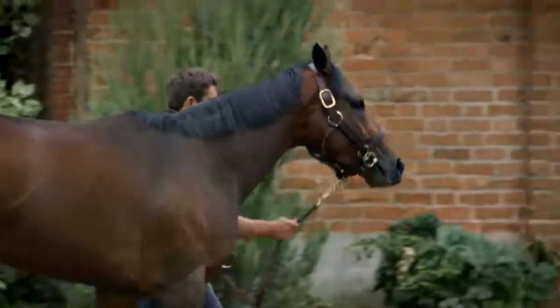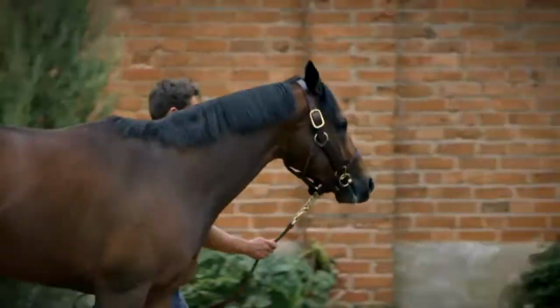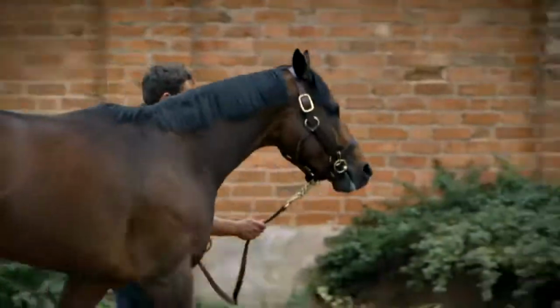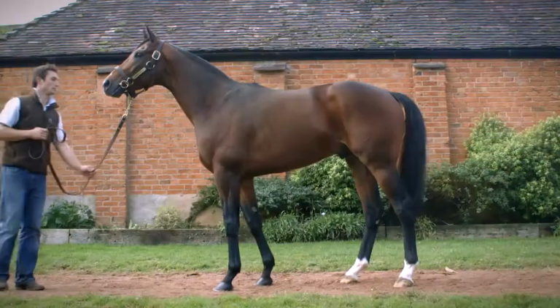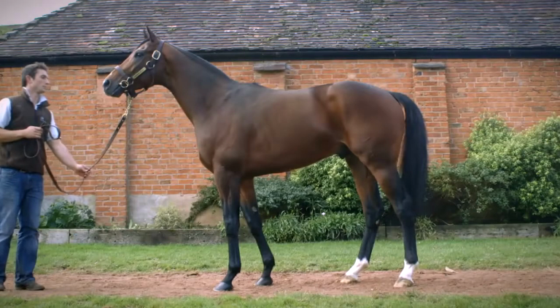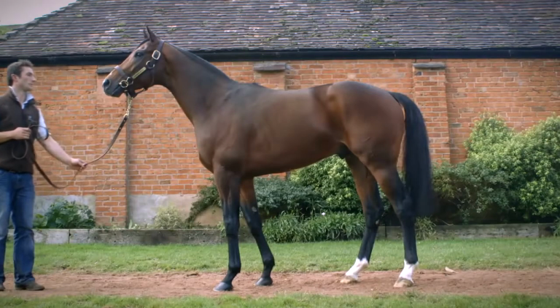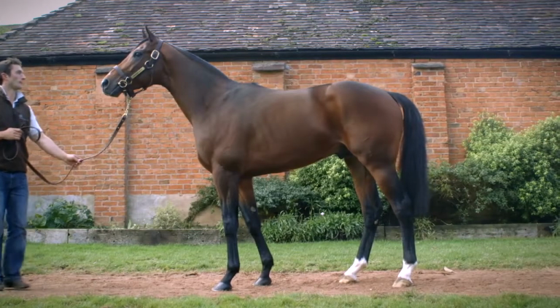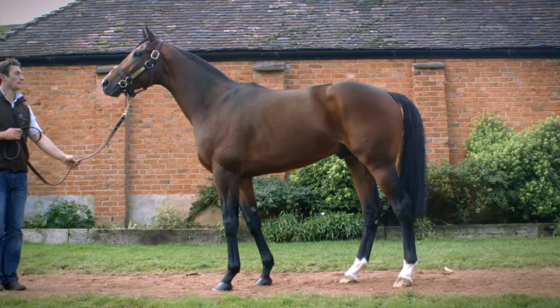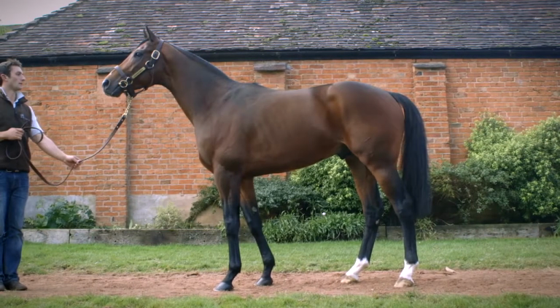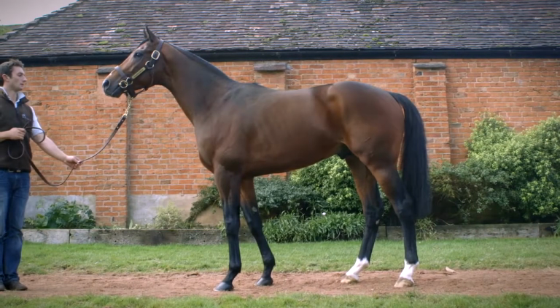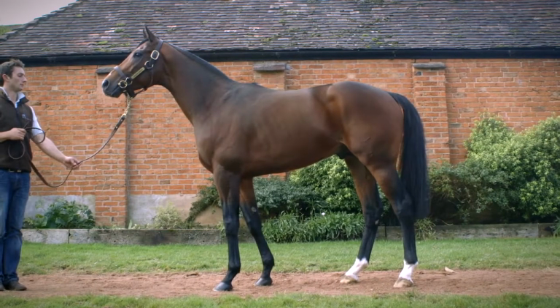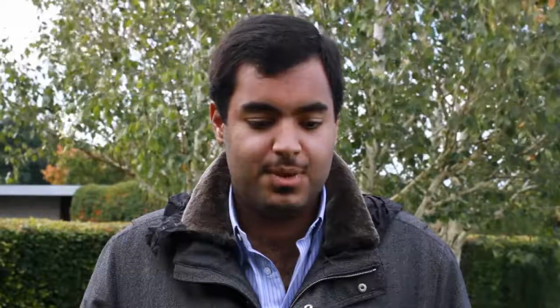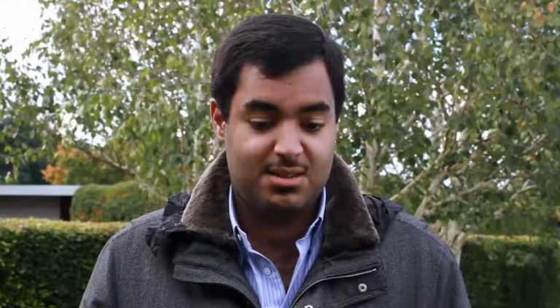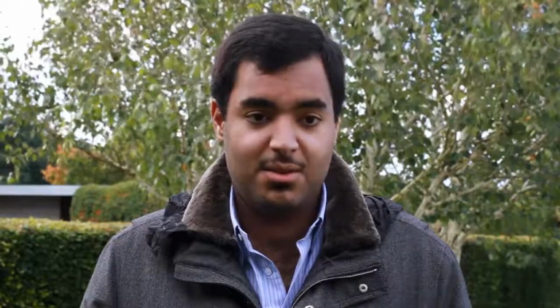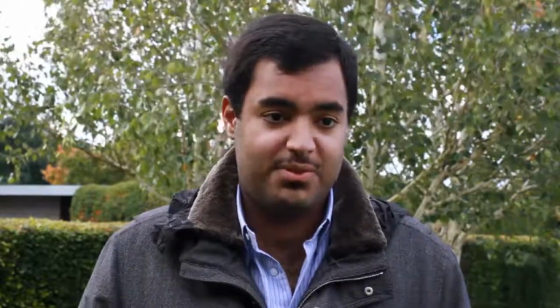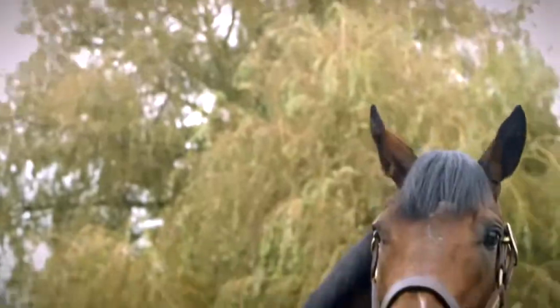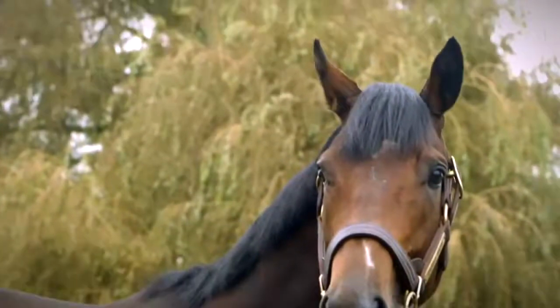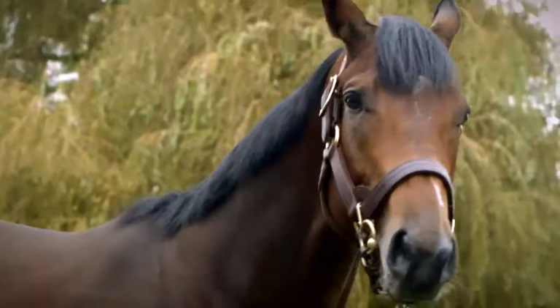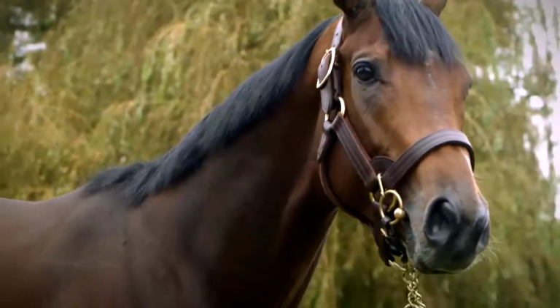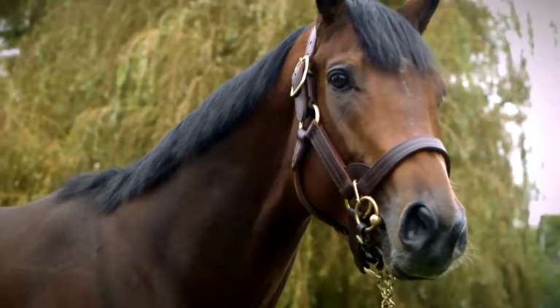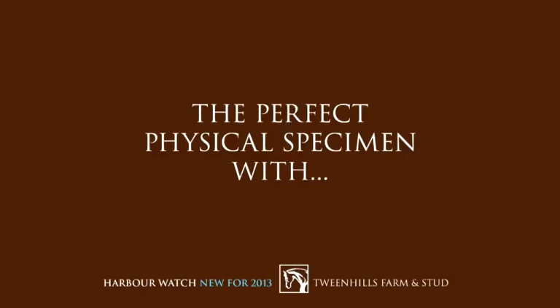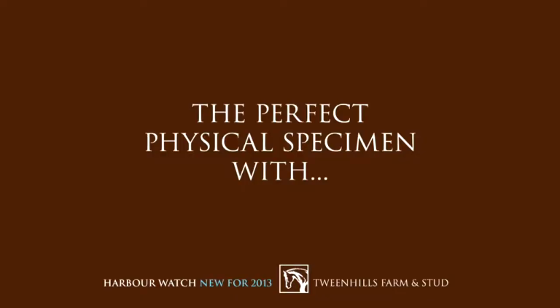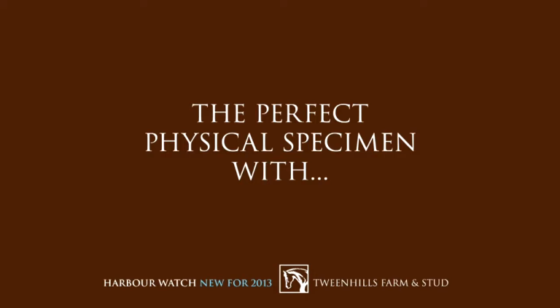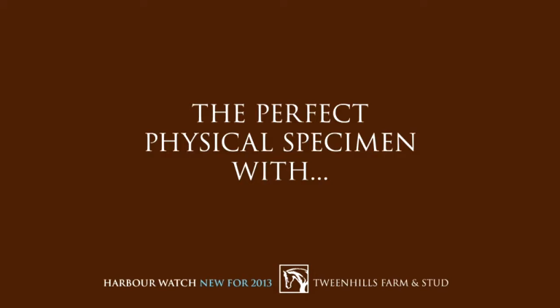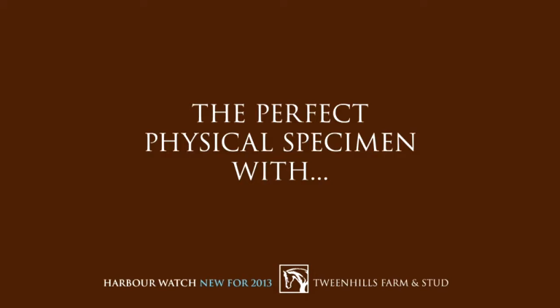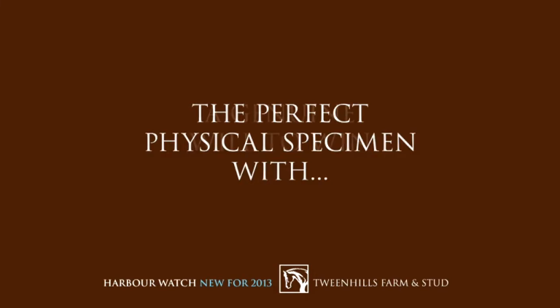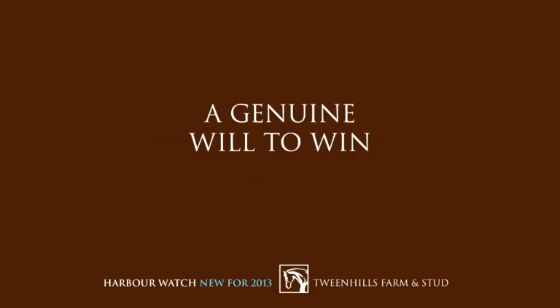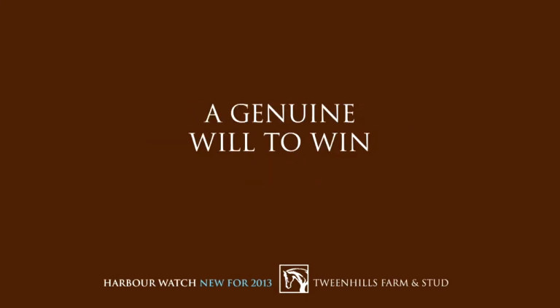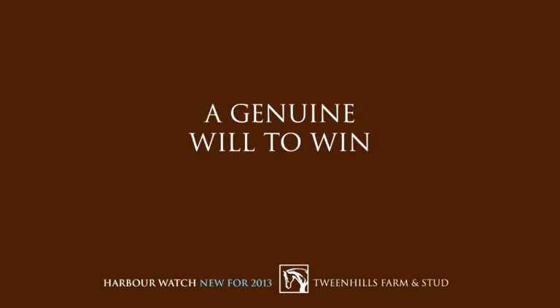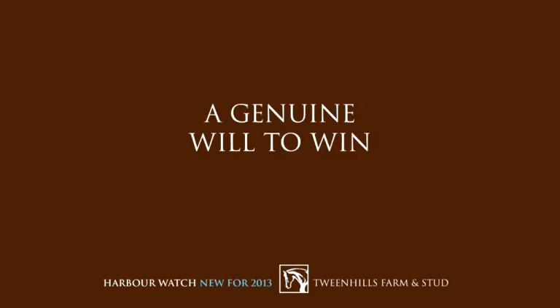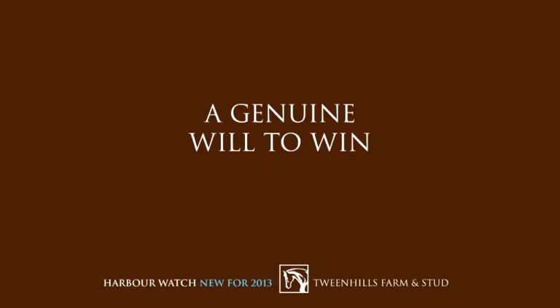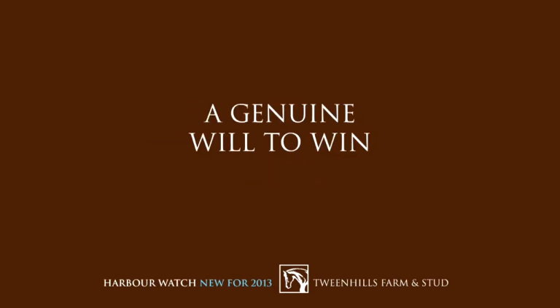He's handling the stud well. He's changed his scenery from racing to the stud, and physically the move is very correct. We've had lots of people look at him and we're going to have the best mares for him, which is good.